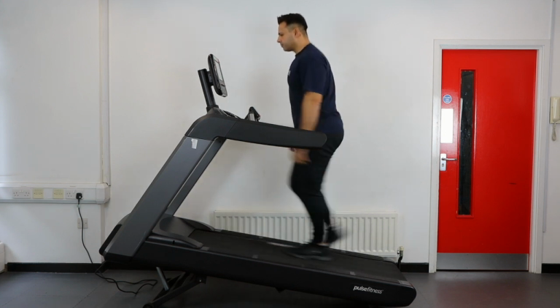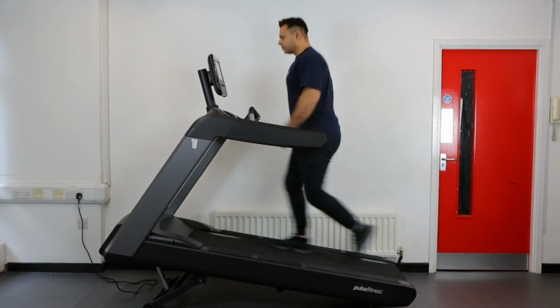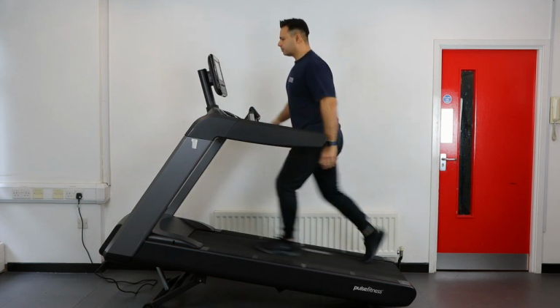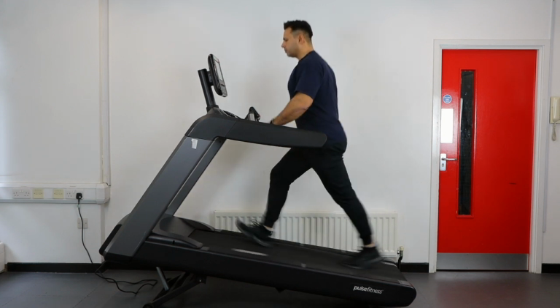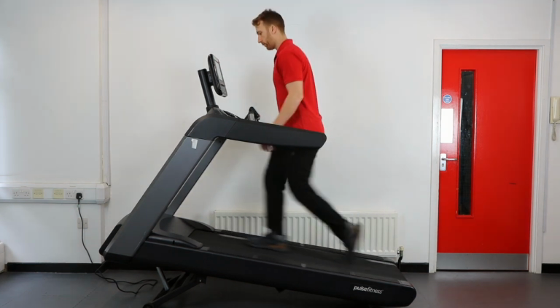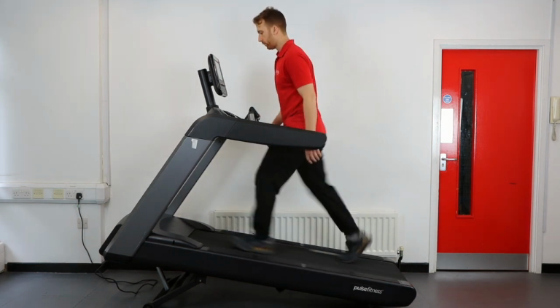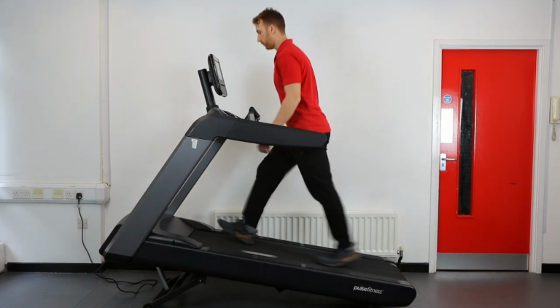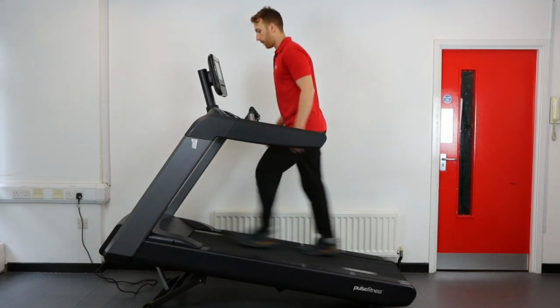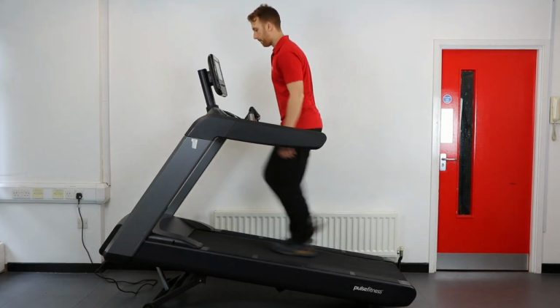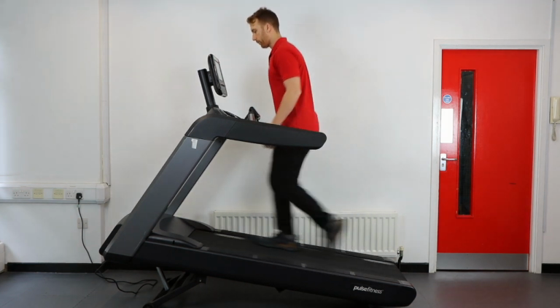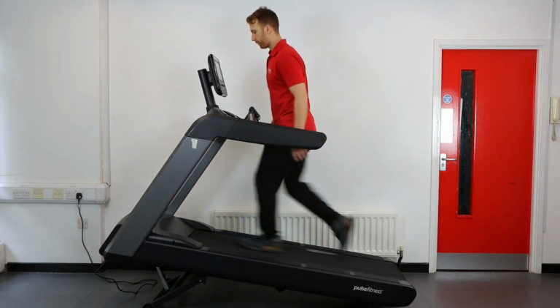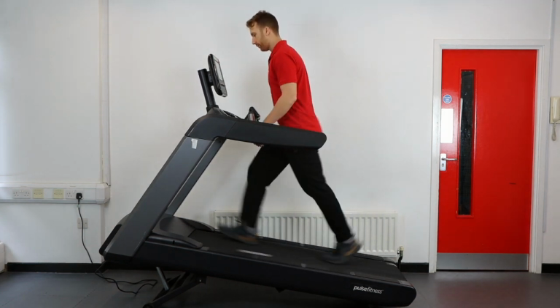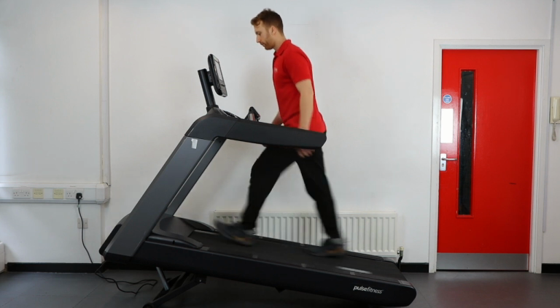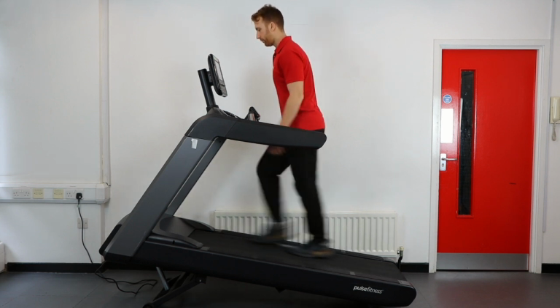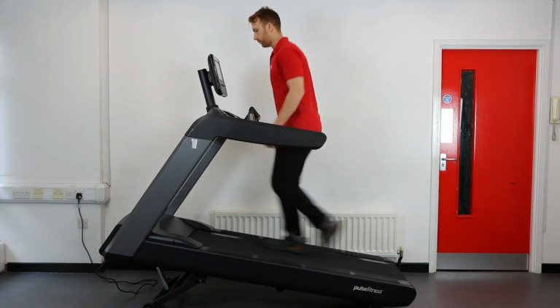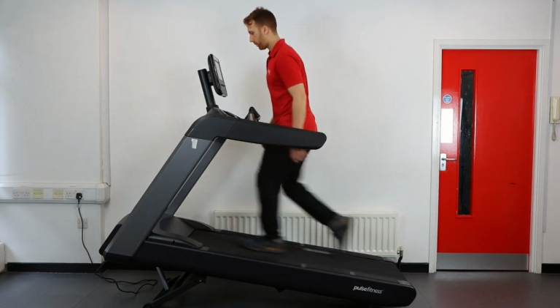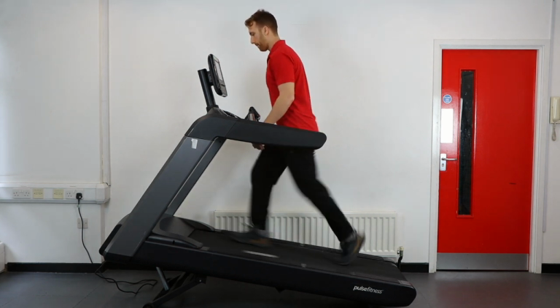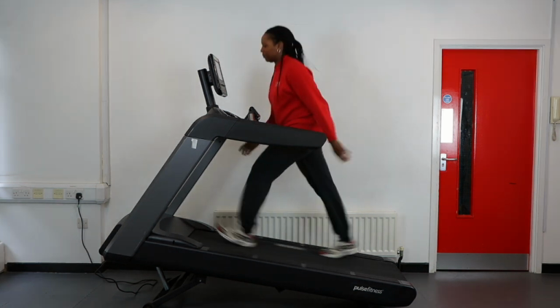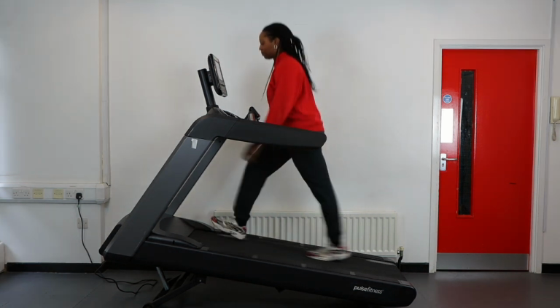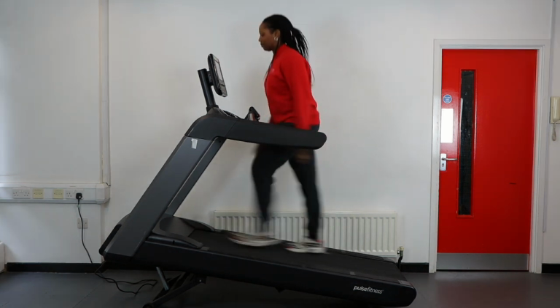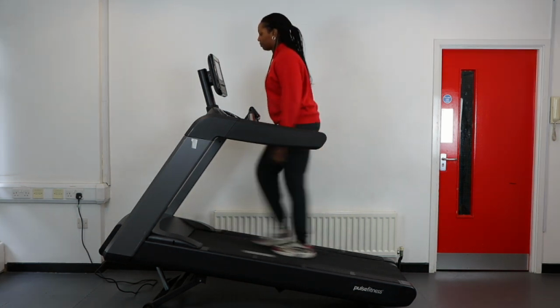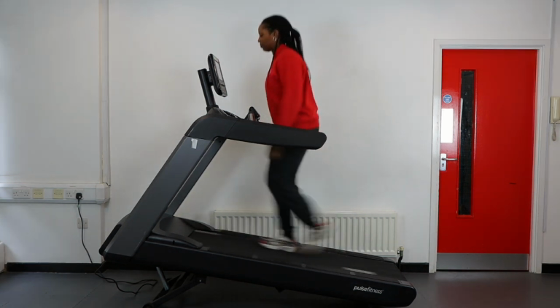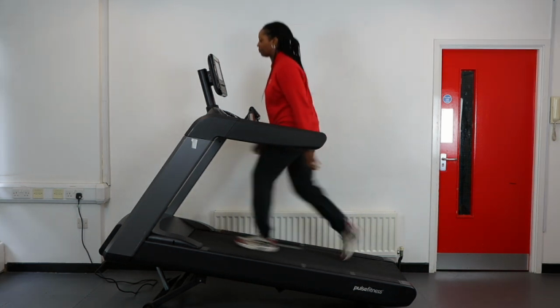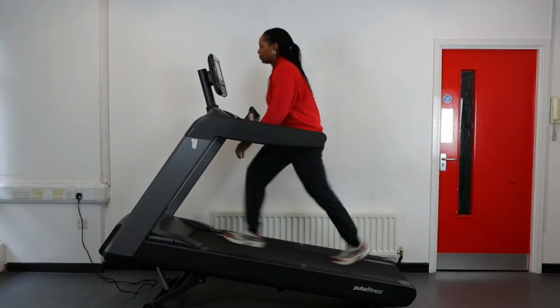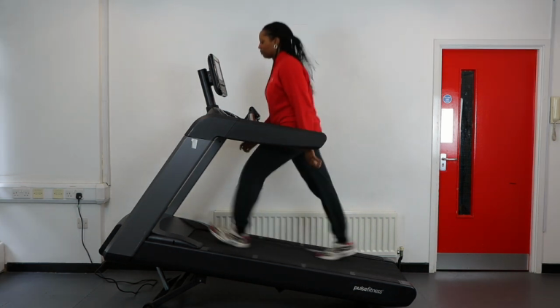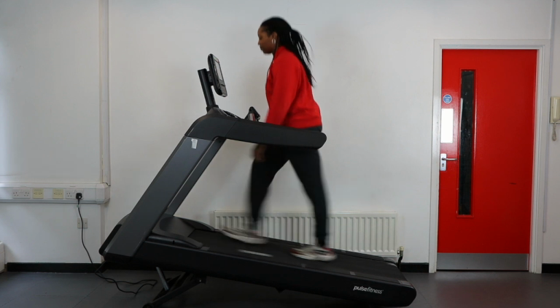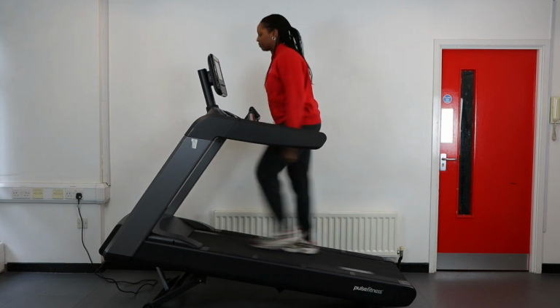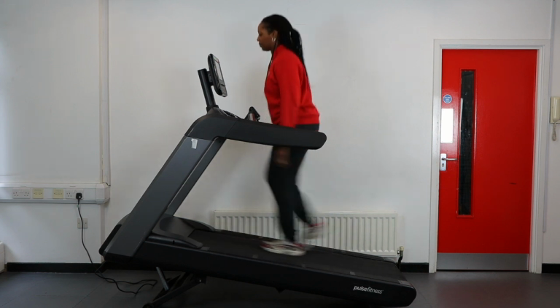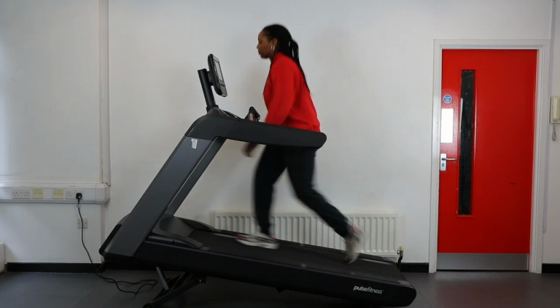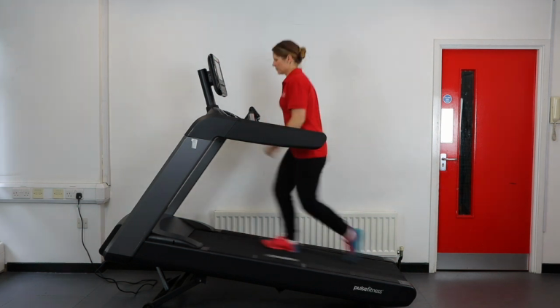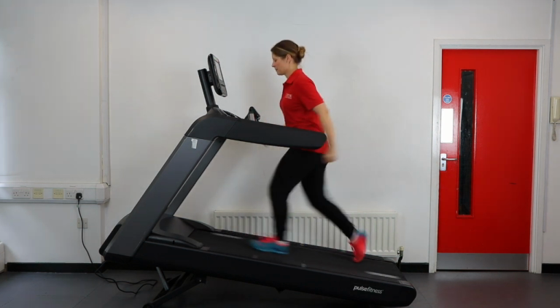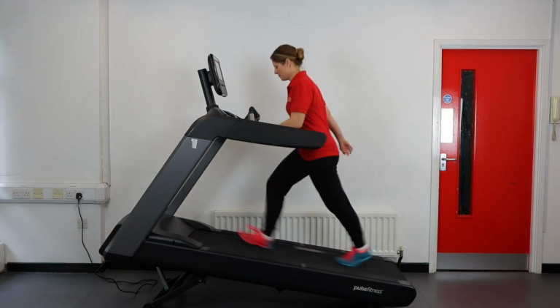After the test is completed, the treadmill will then go into a 5 minute cool down period. You can decide to stay or place your feet to the side of the treadmill and stop manually.